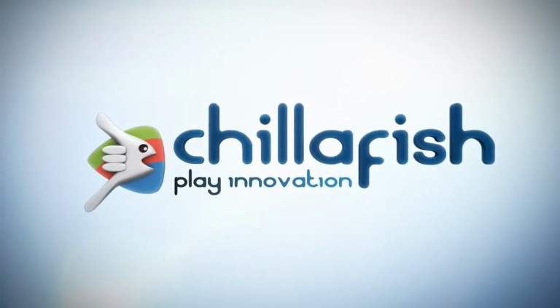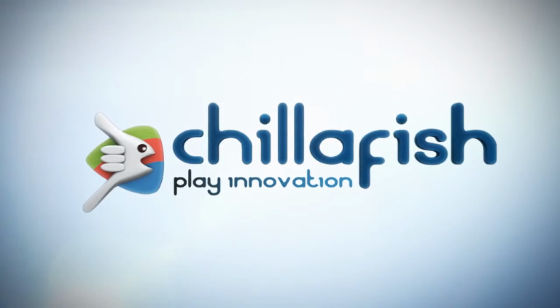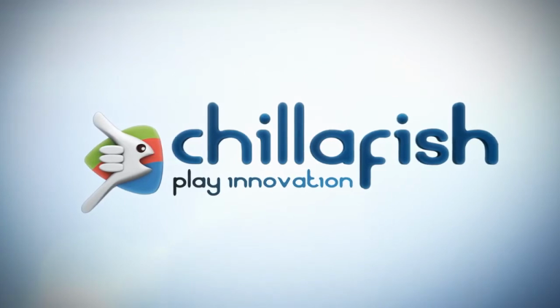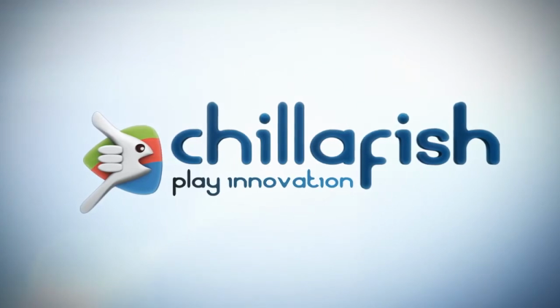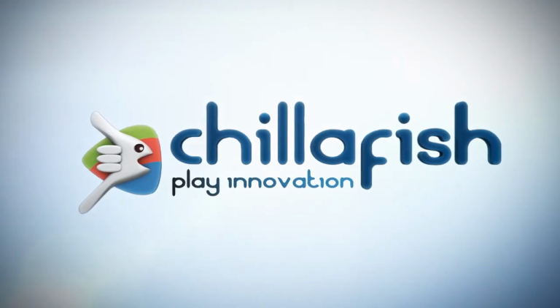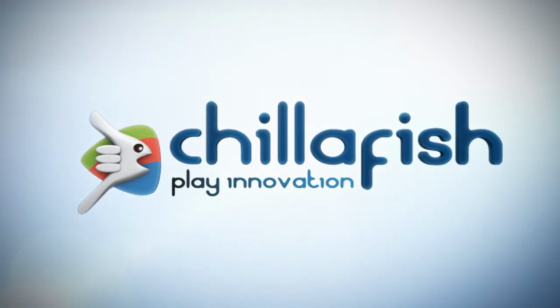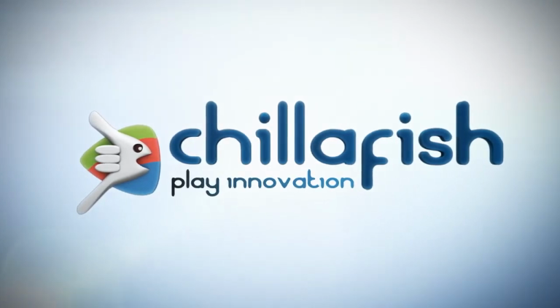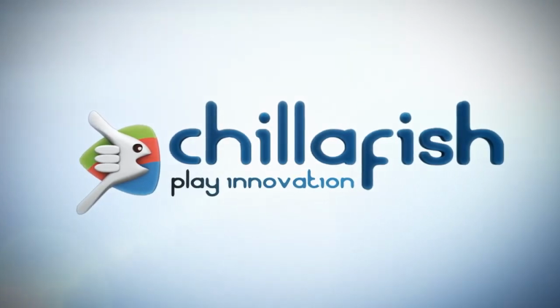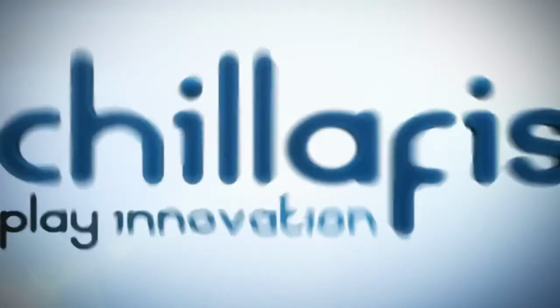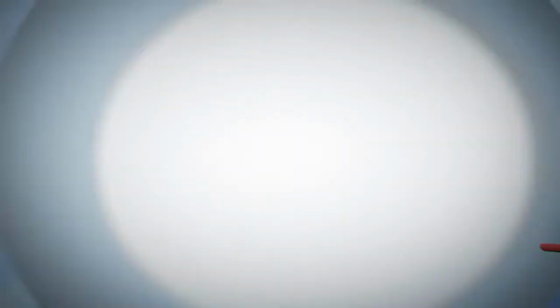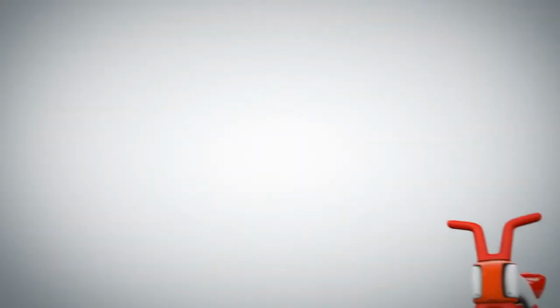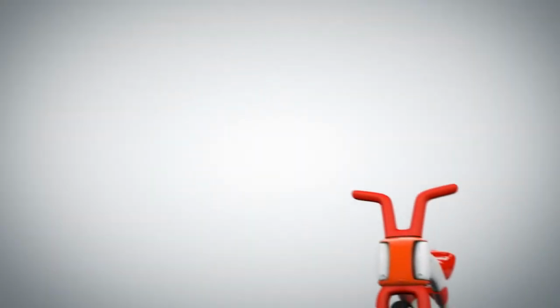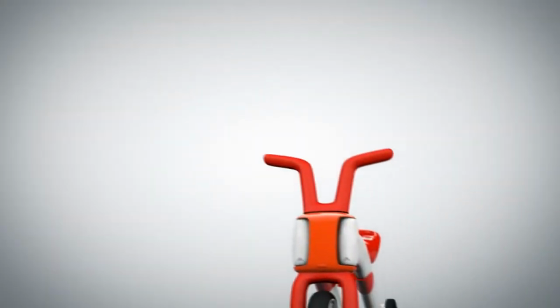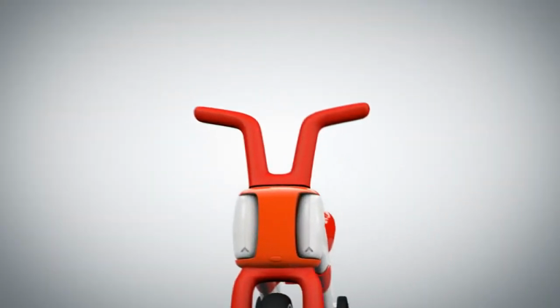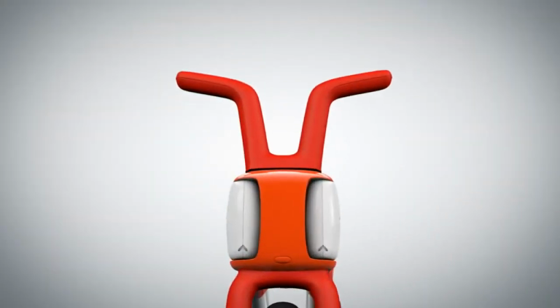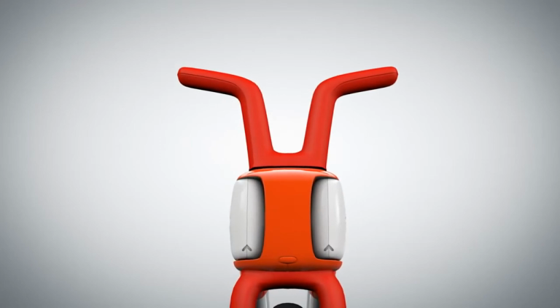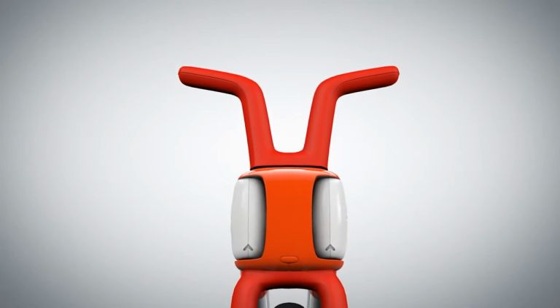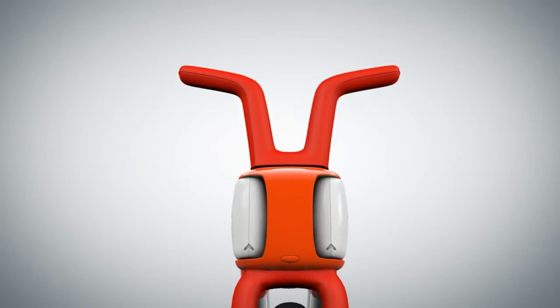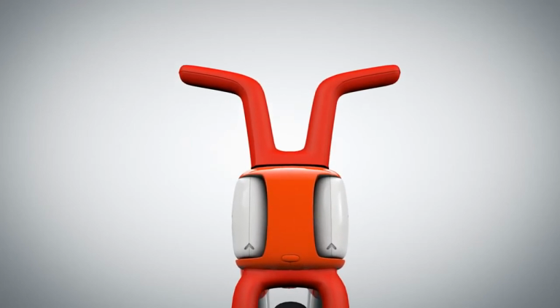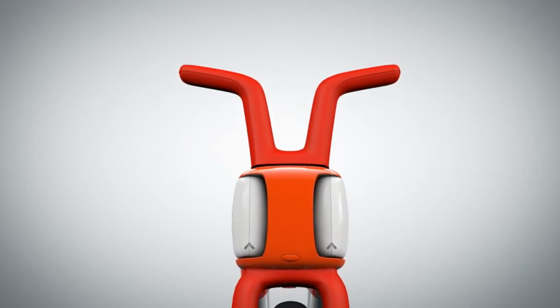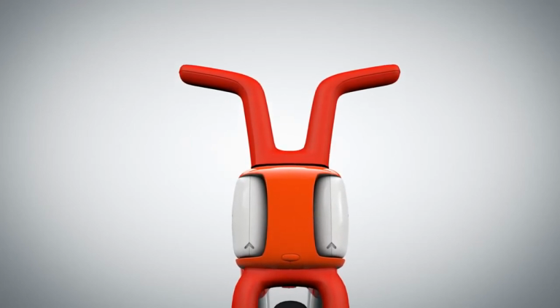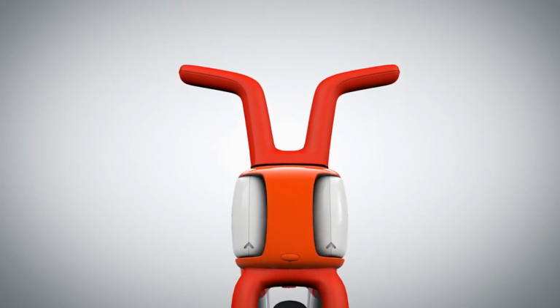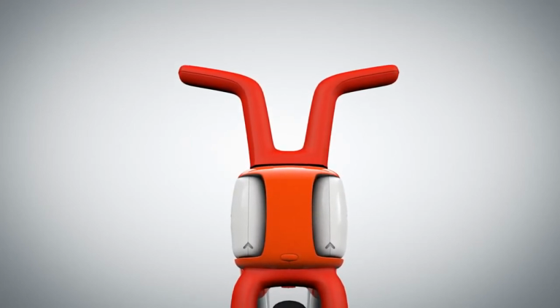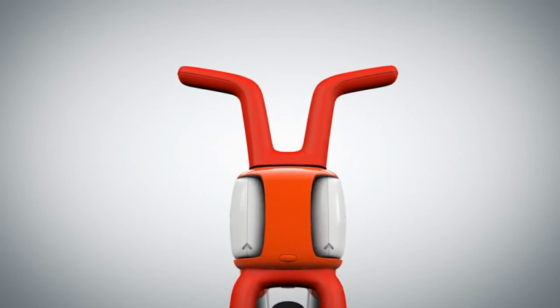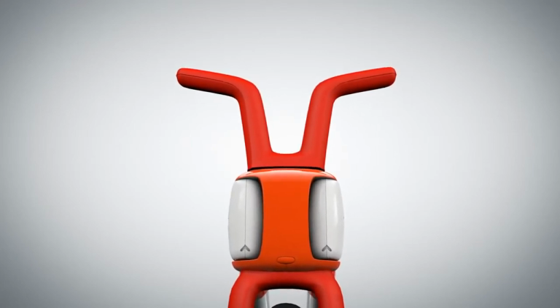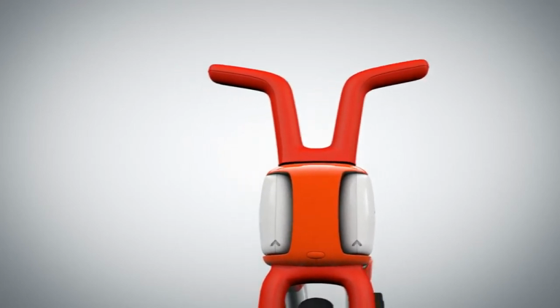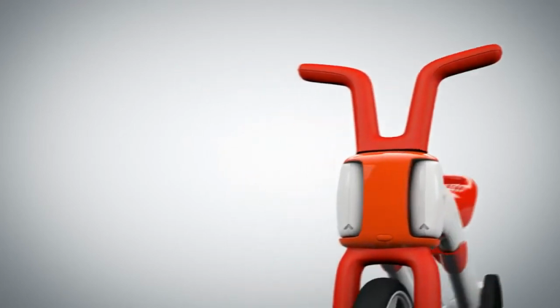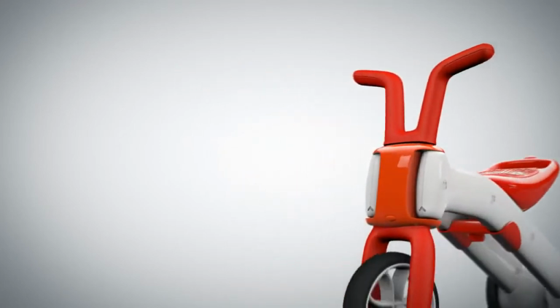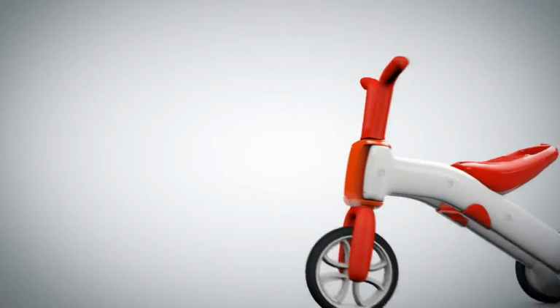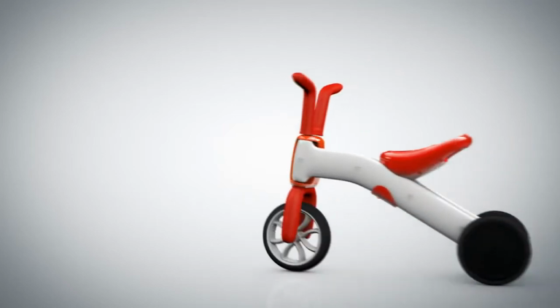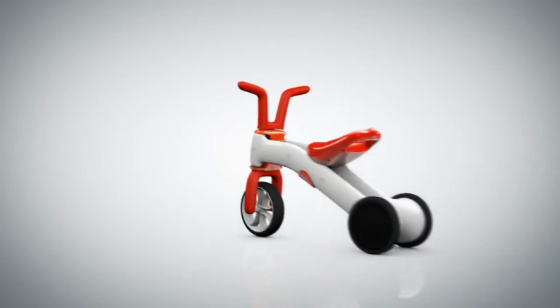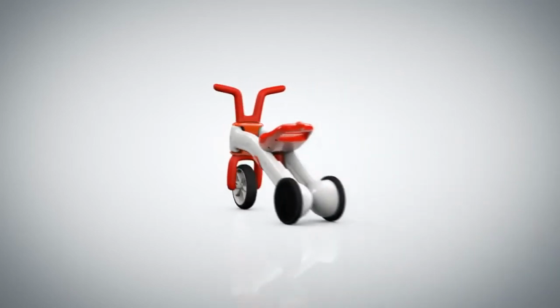ChilliFish. Play innovation. When you've grown out of your diapers, or maybe not just yet, you'll soon want to ride a cute little tricycle like Bunzee.